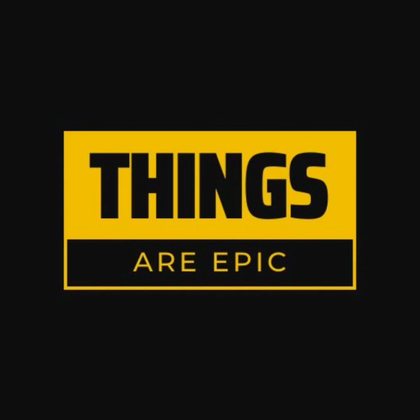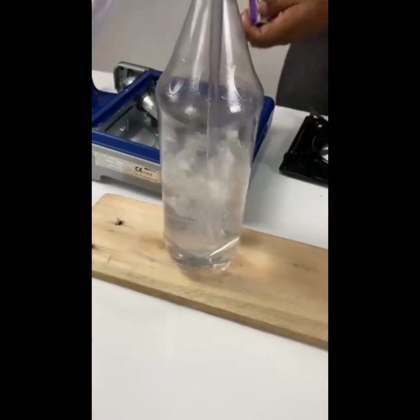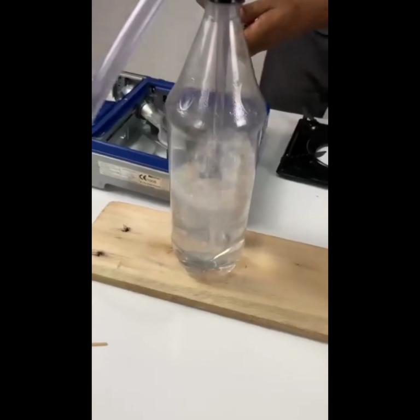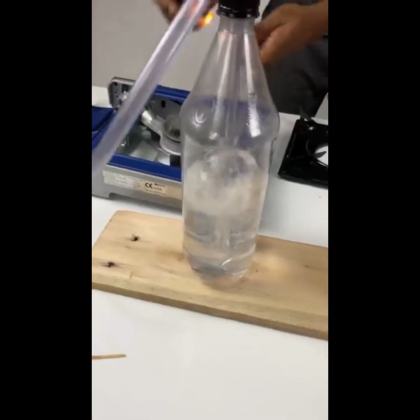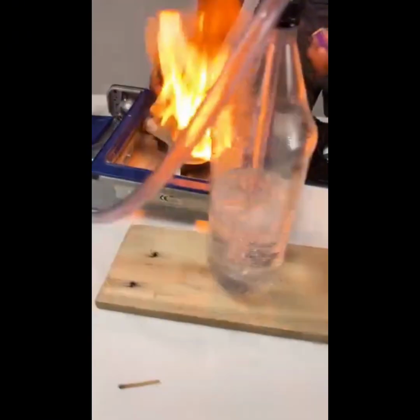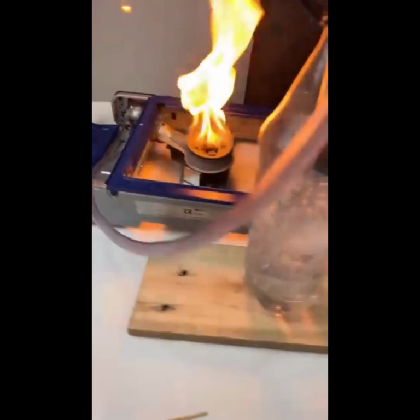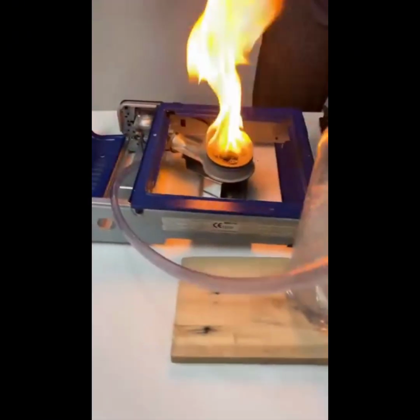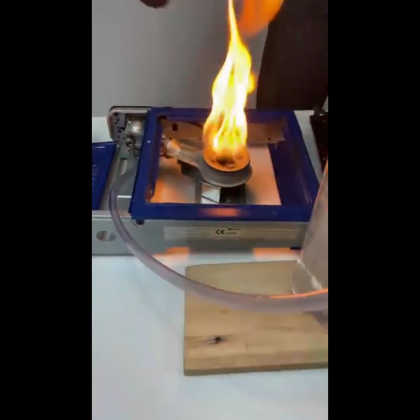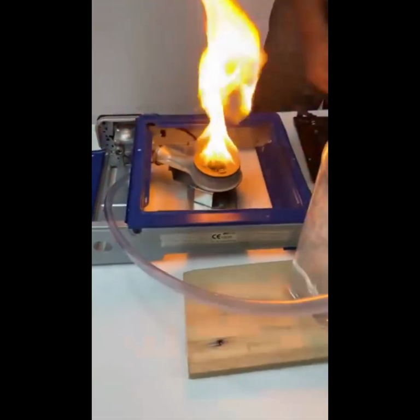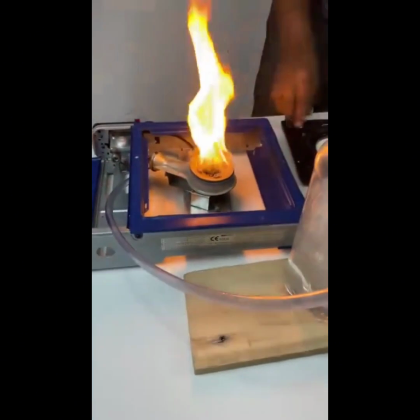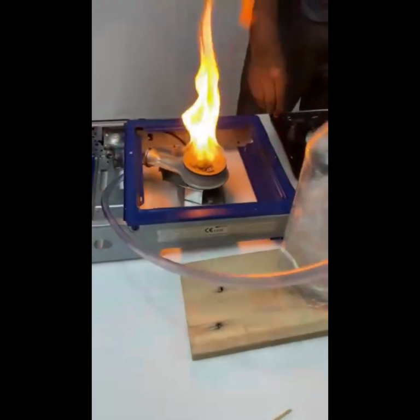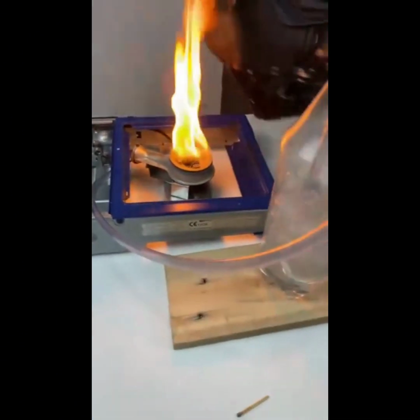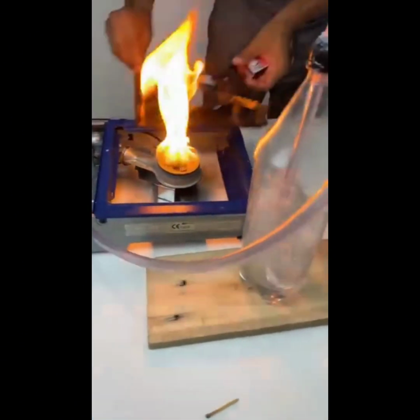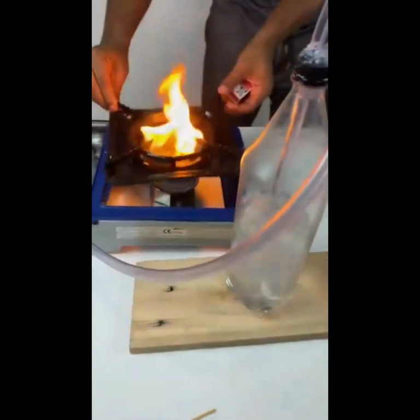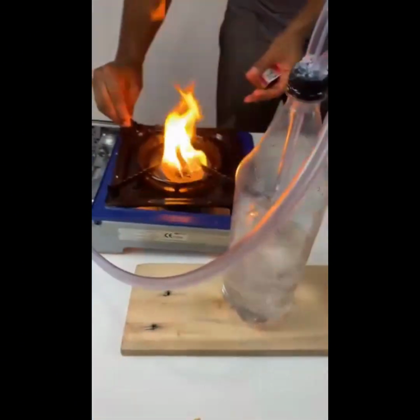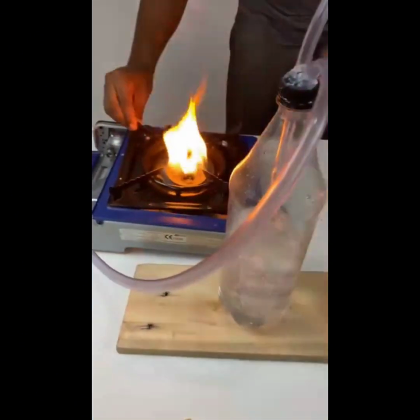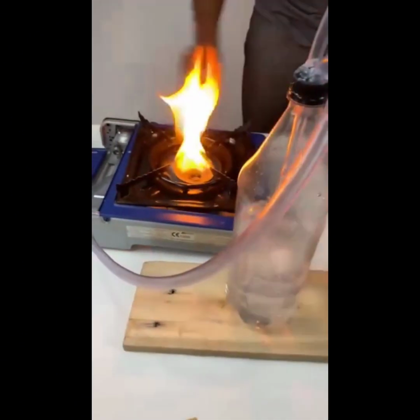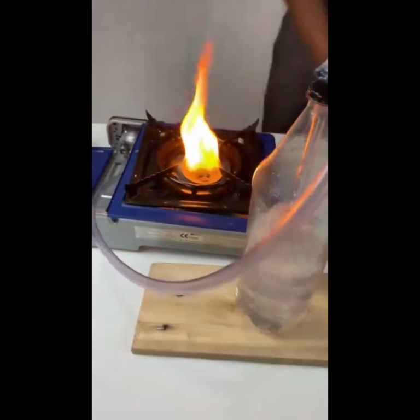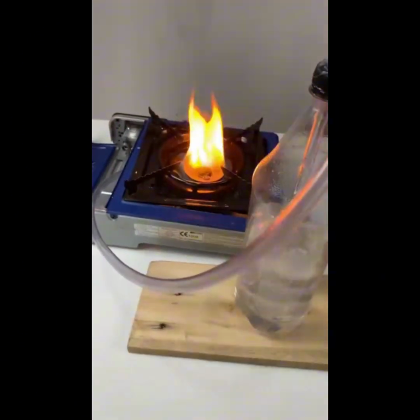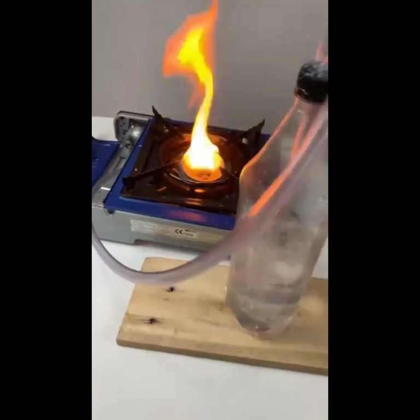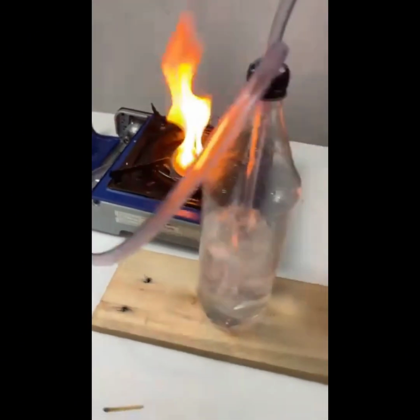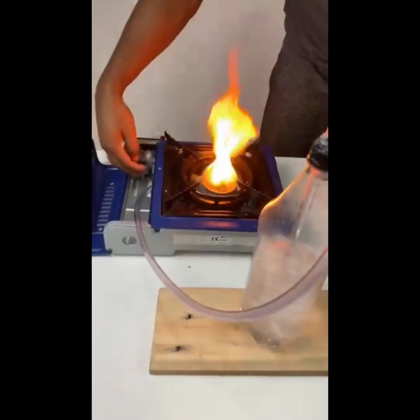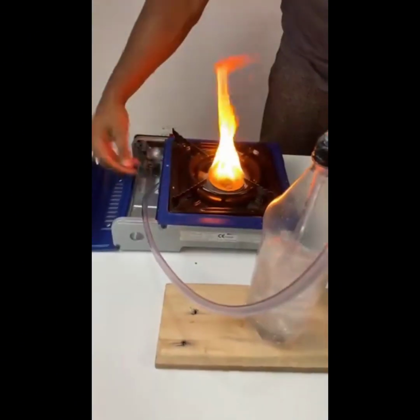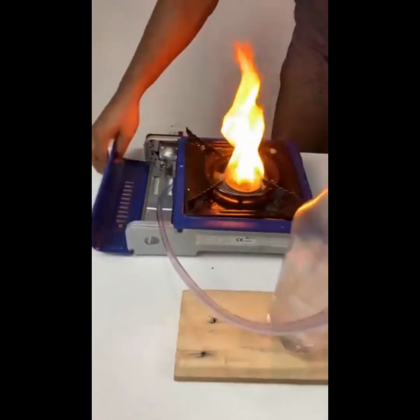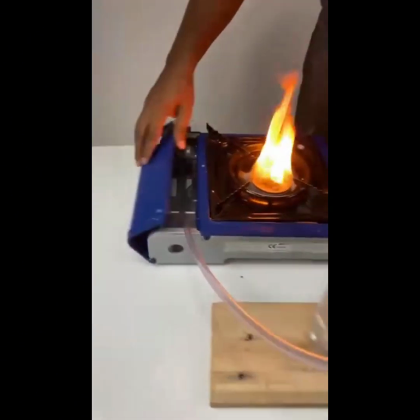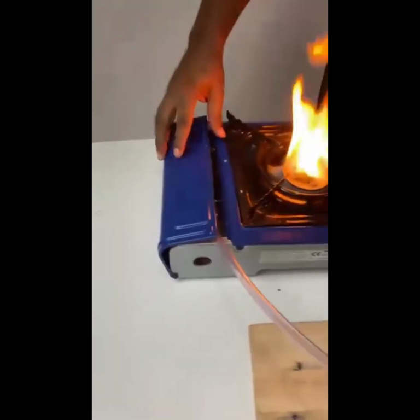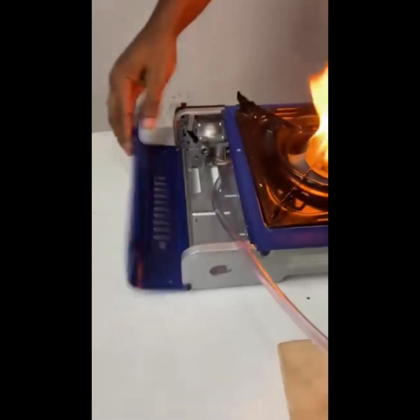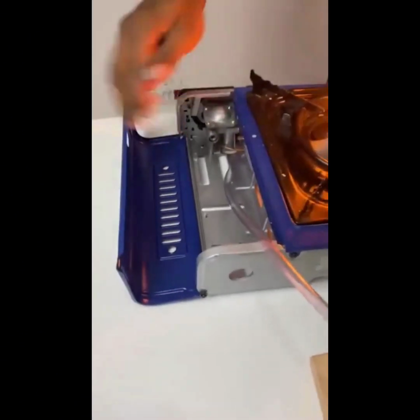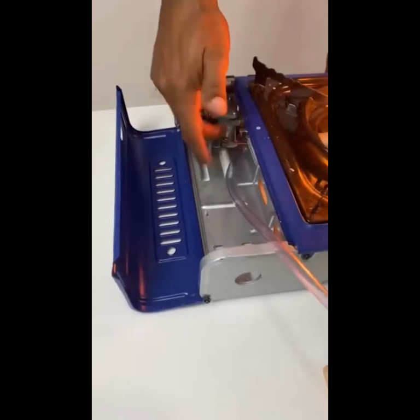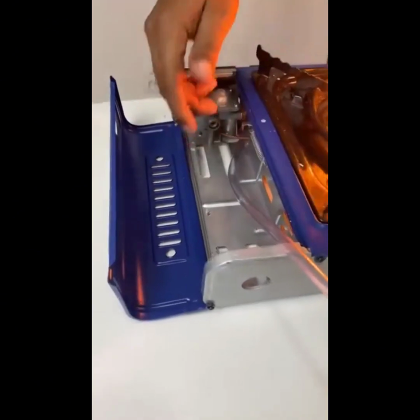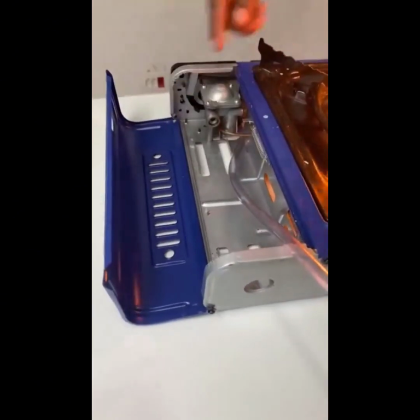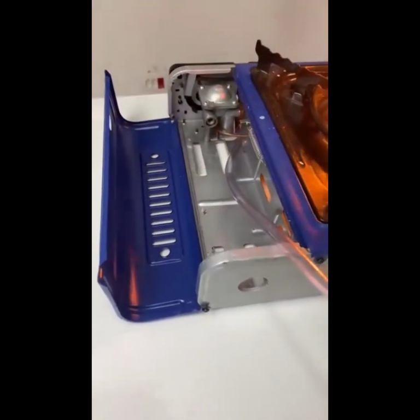The secret that gas companies don't tell you. I never spent any more on cooking gas after I discovered this. My stove now only runs on water.